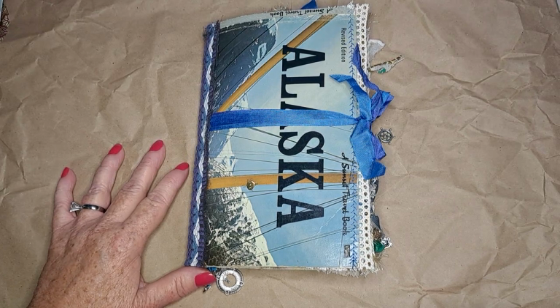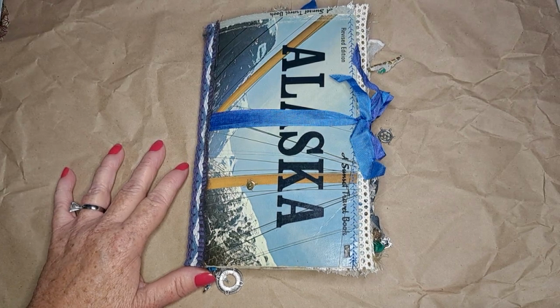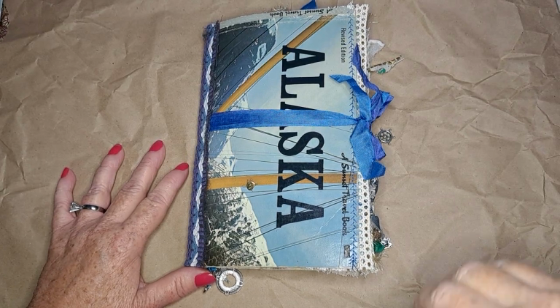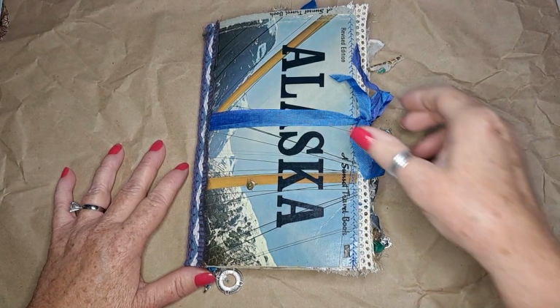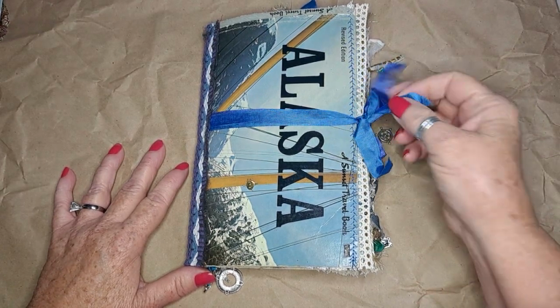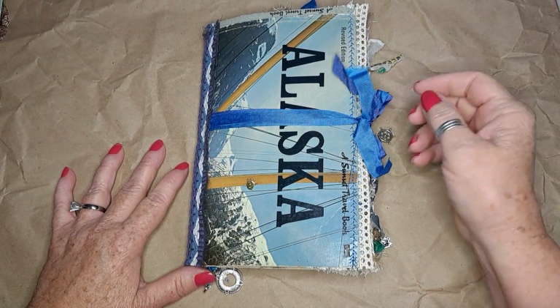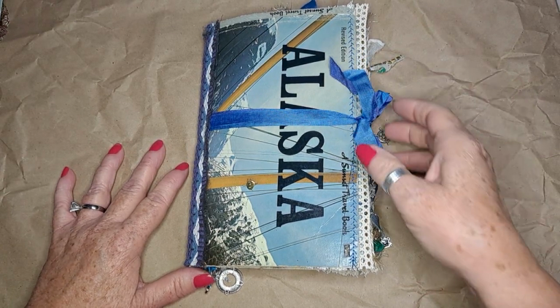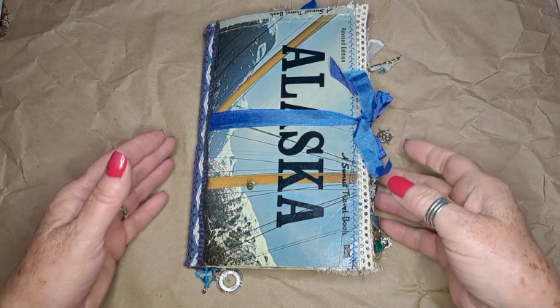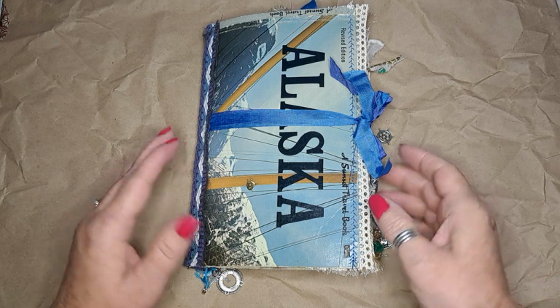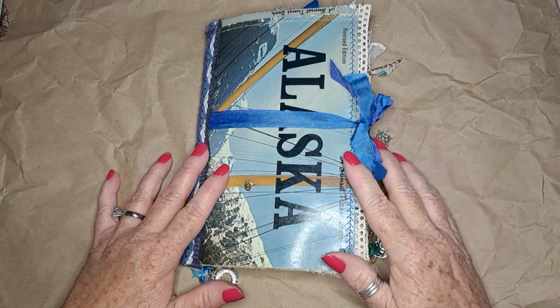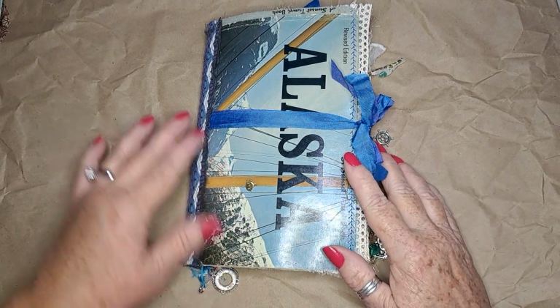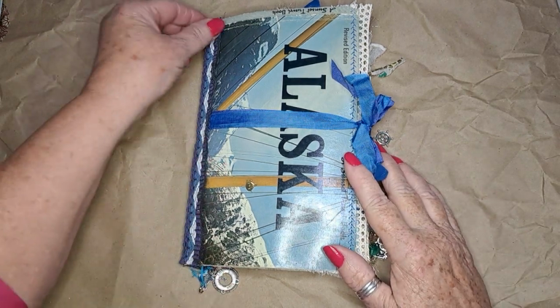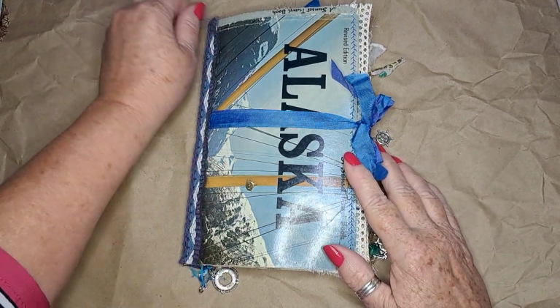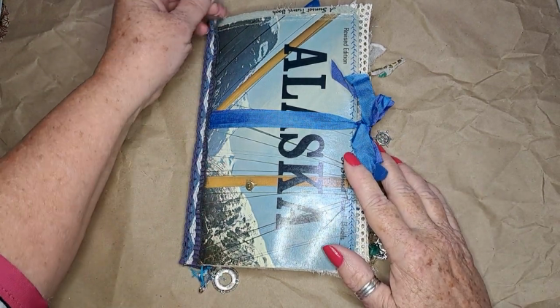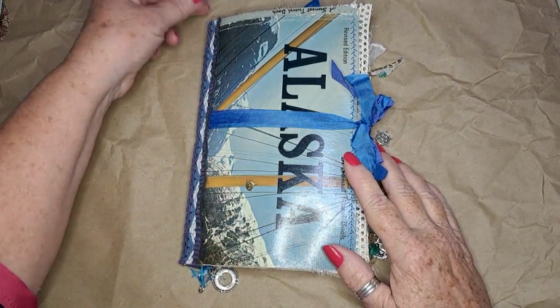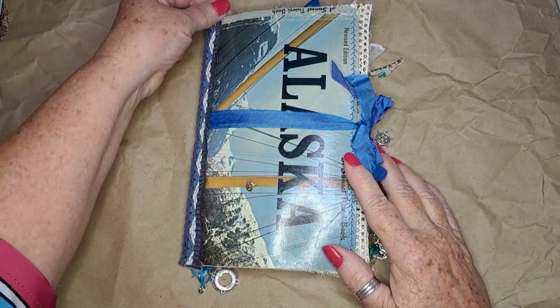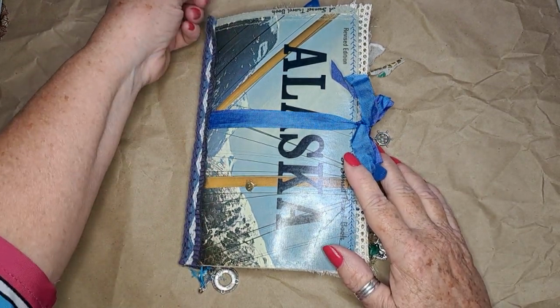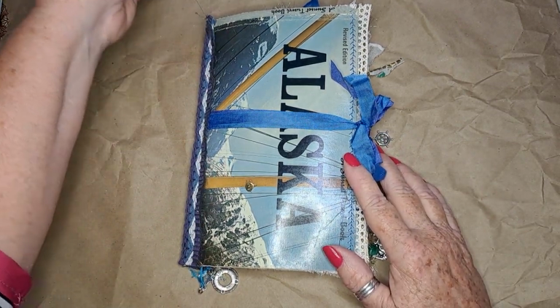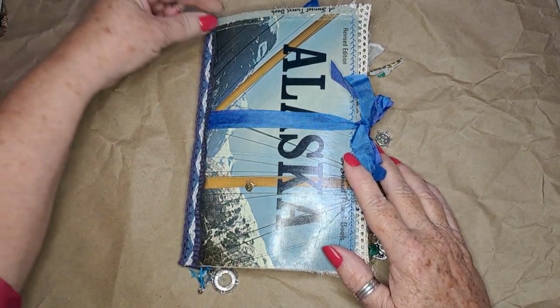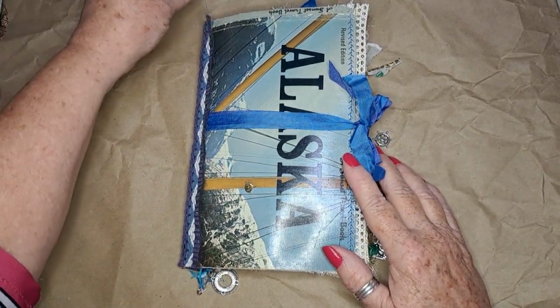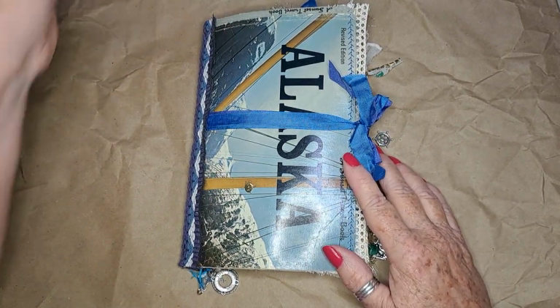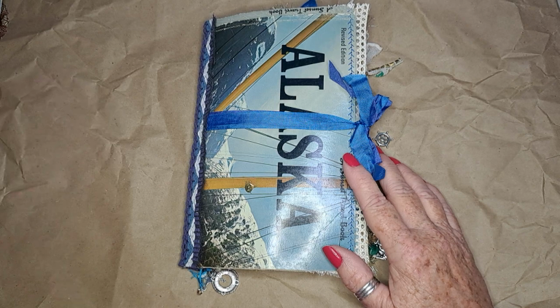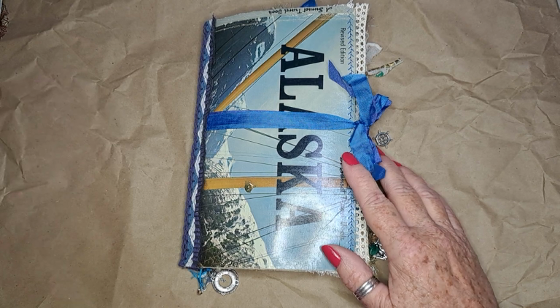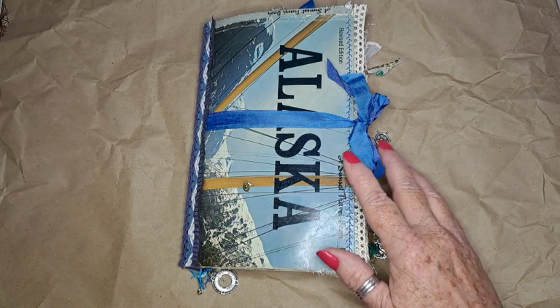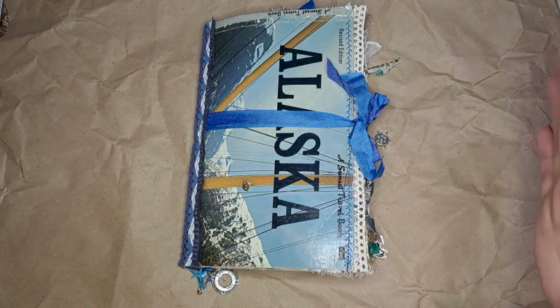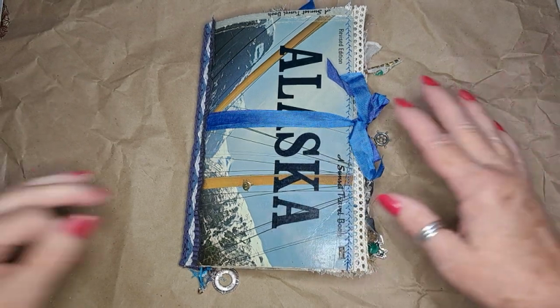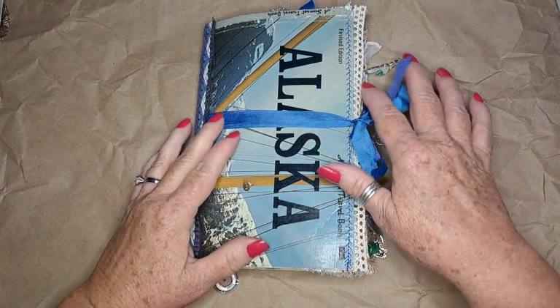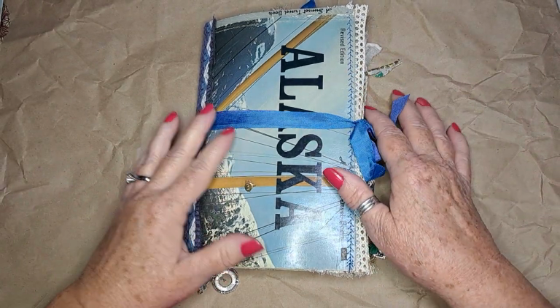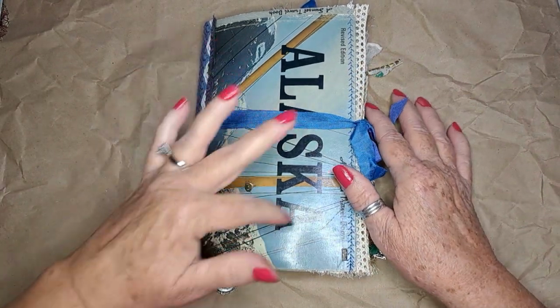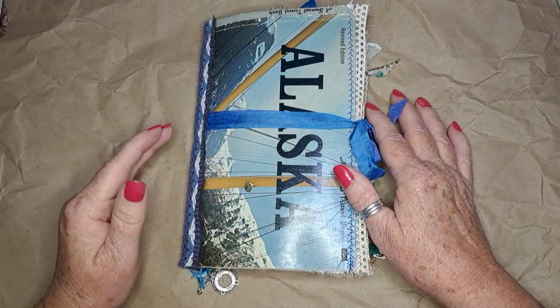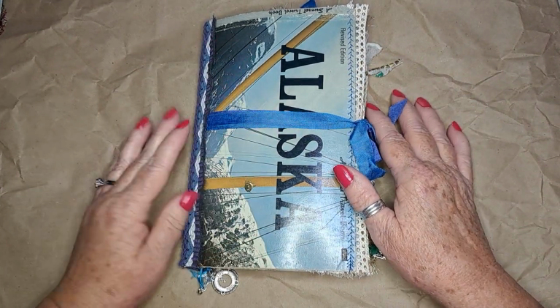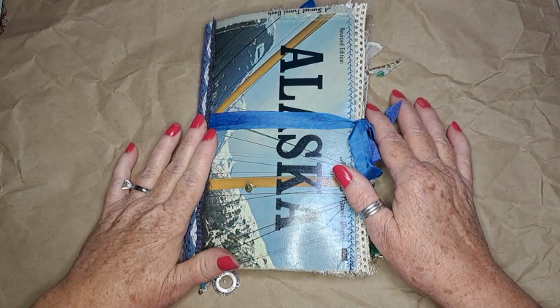Hi everyone, it's Jenny with Joey and Jenny's Little Yellow House. We're on YouTube and Instagram at Joey143Jenny and on Facebook at Joey and Jenny's Little Yellow House. Here's the flip-through of the Alaskan junk journal.